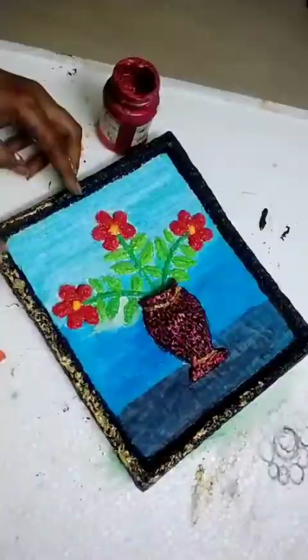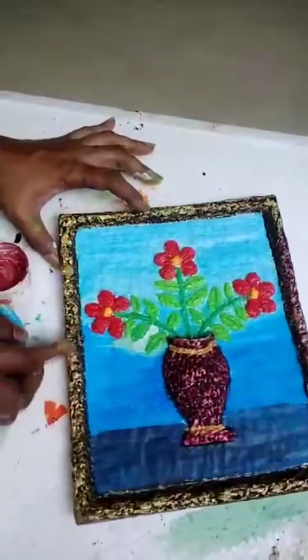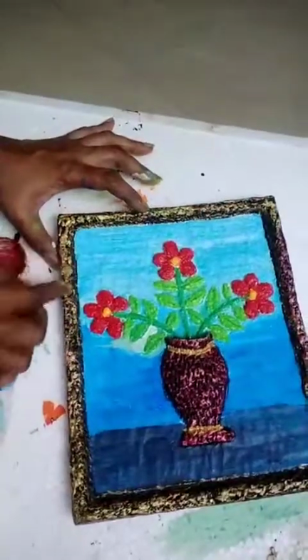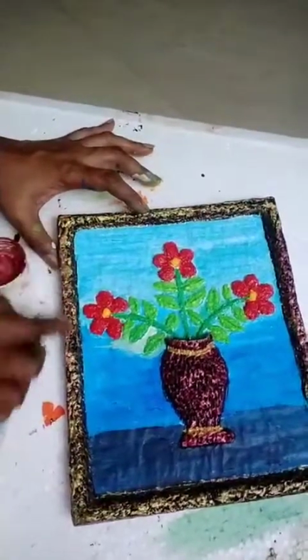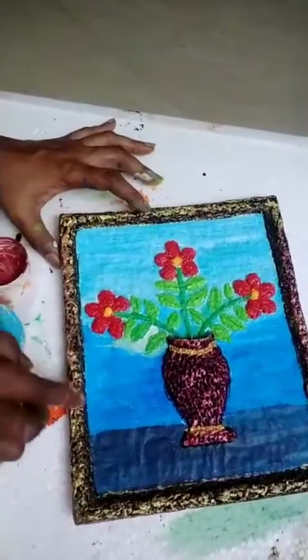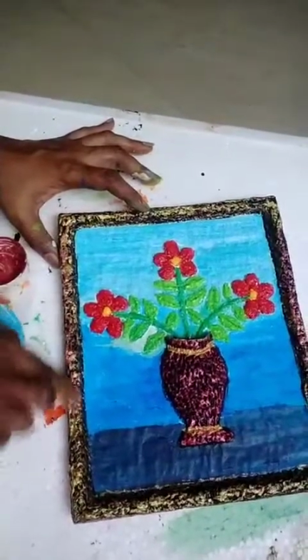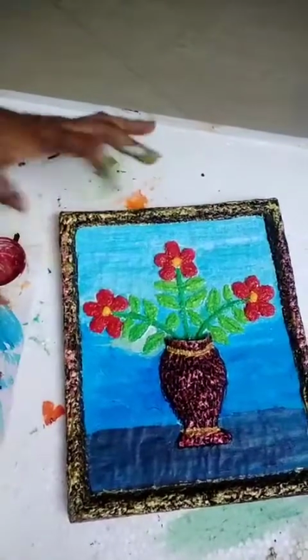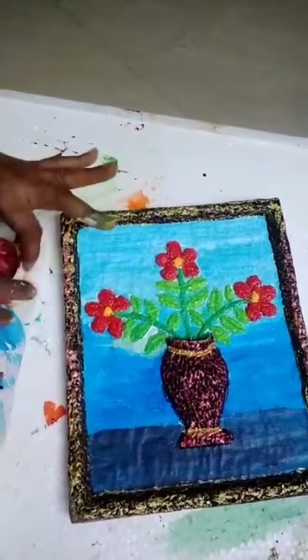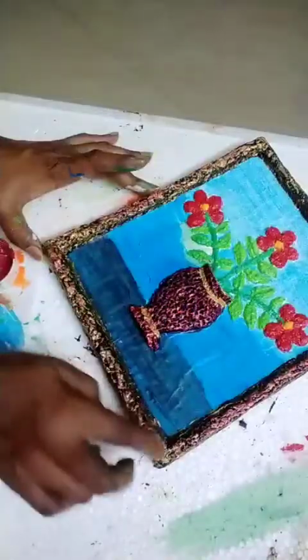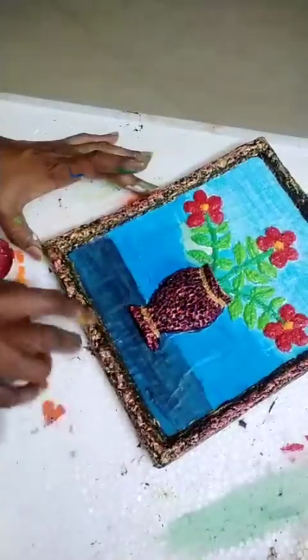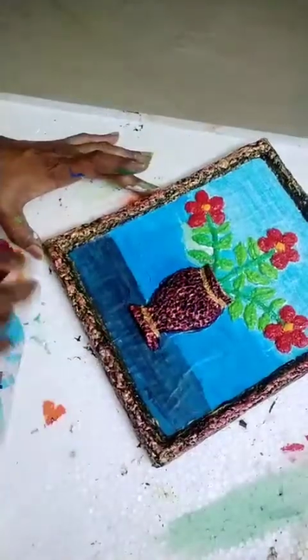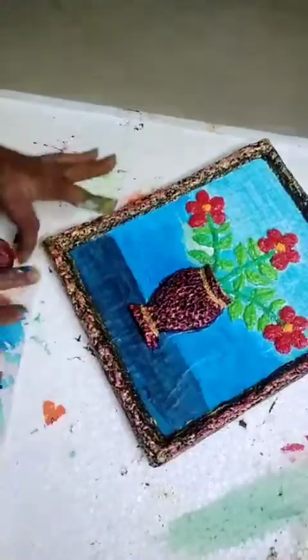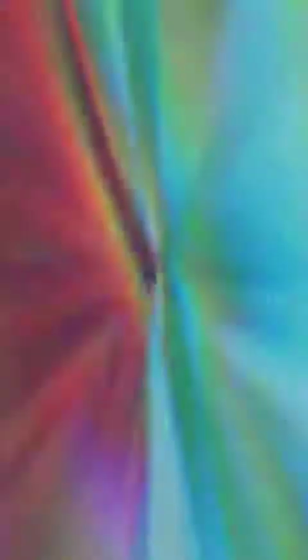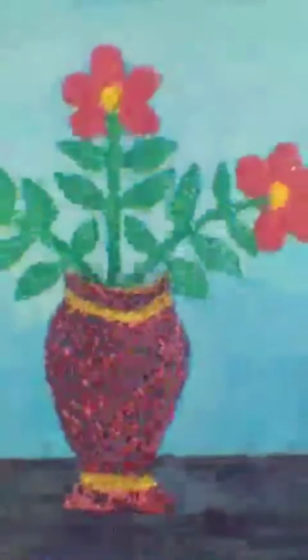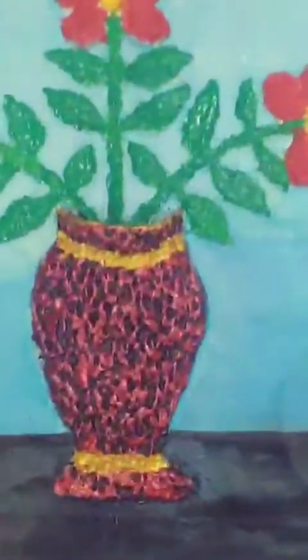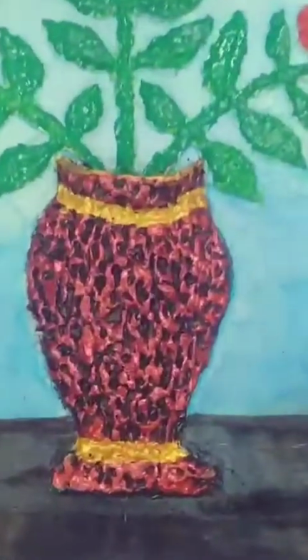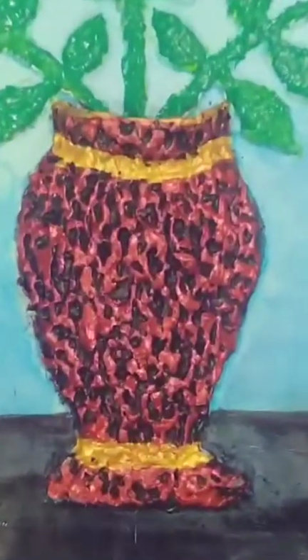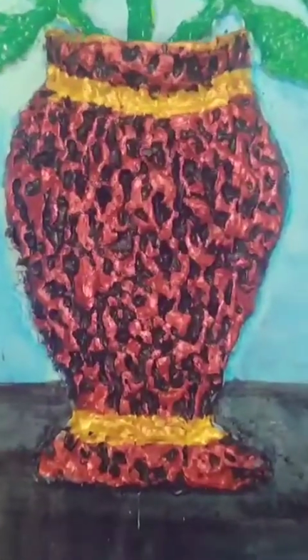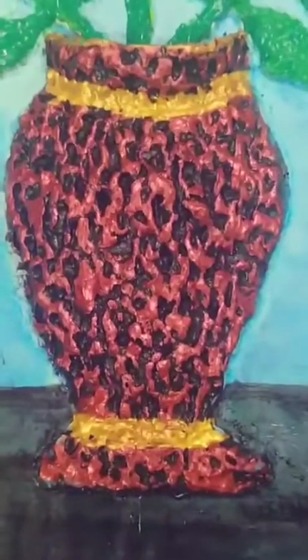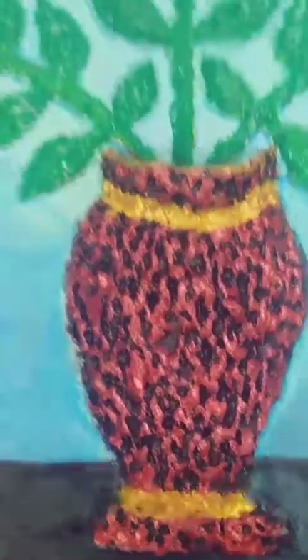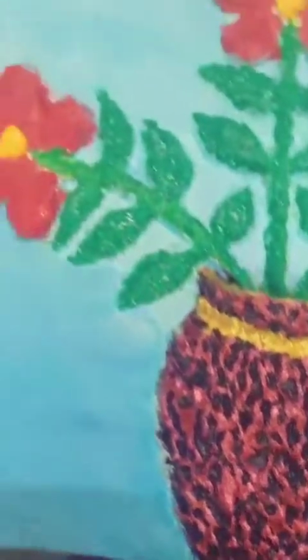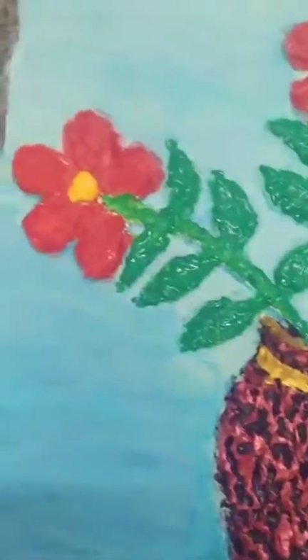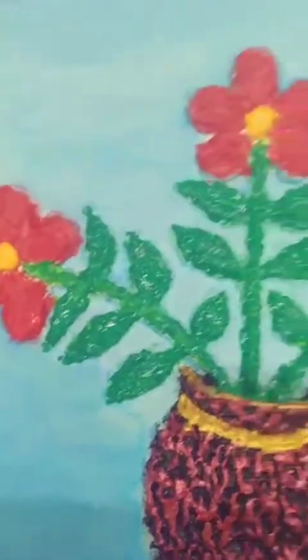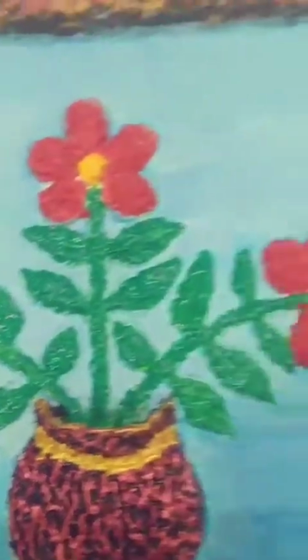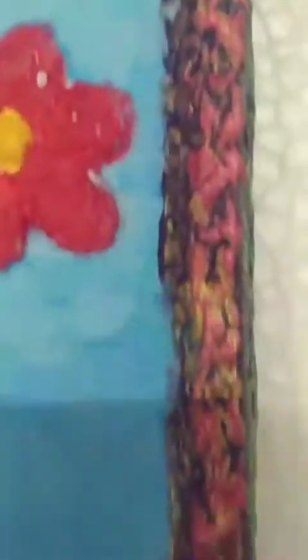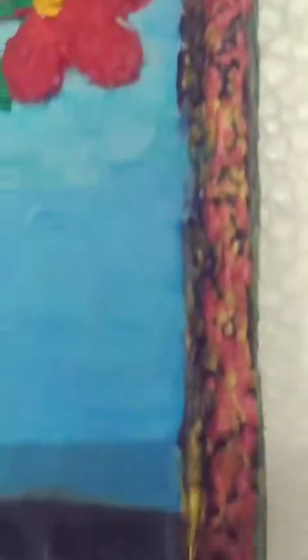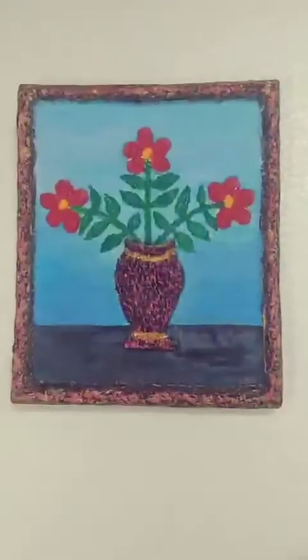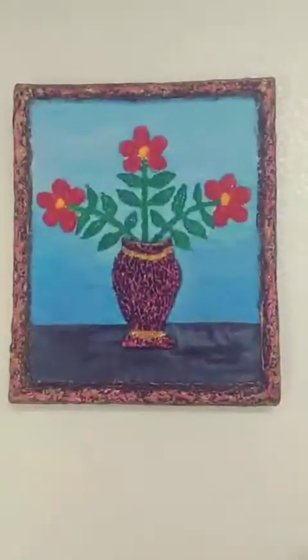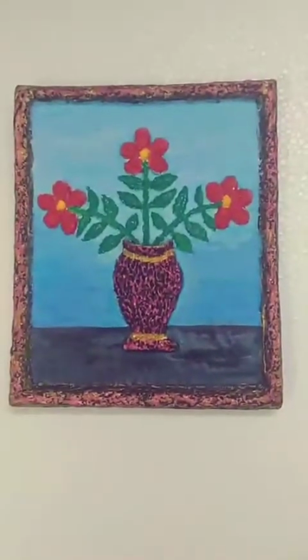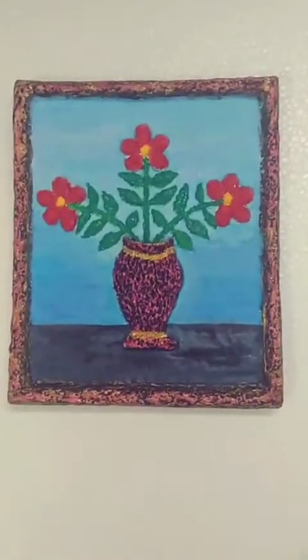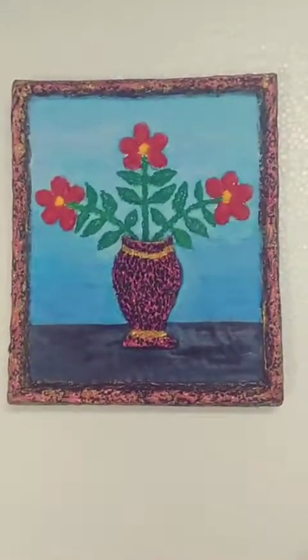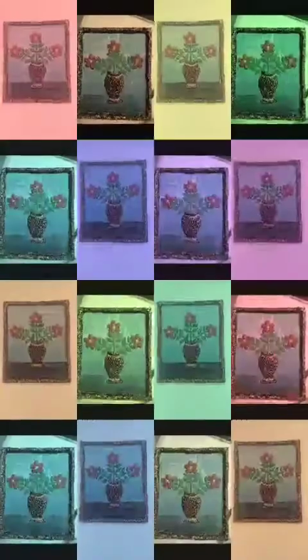Adding more colours — red, gold, and pearl colour for the pot. Now it's ready to hang on the wall.